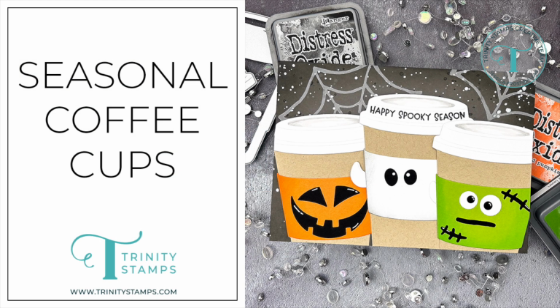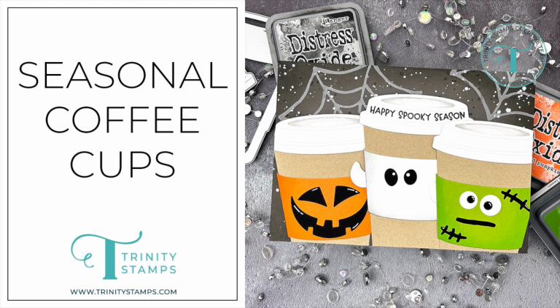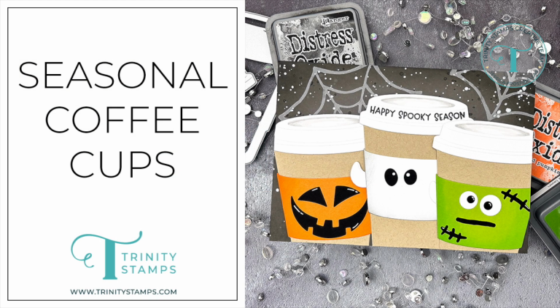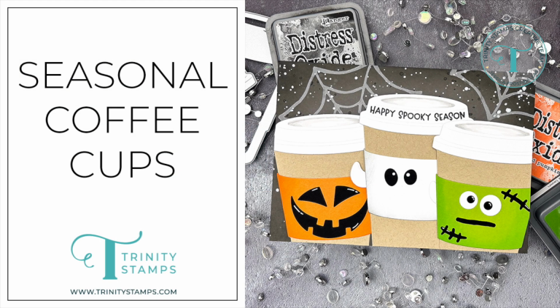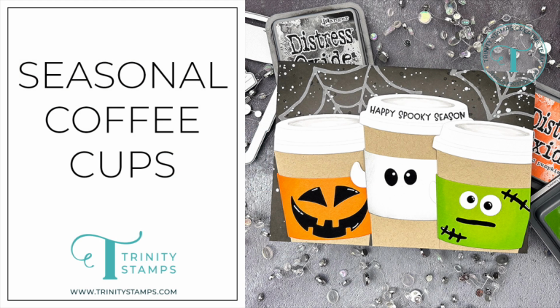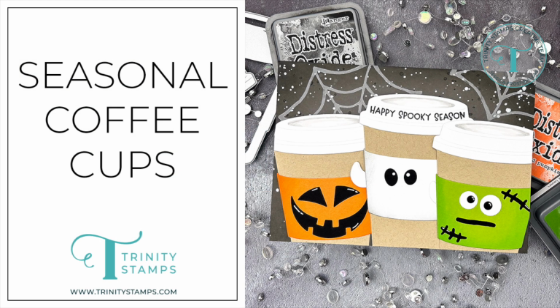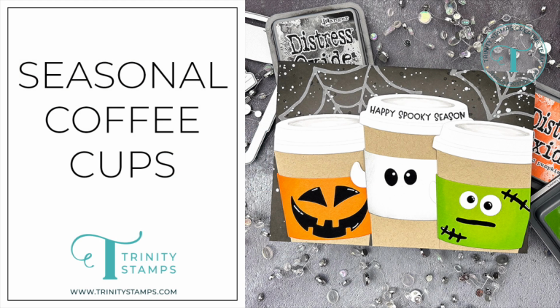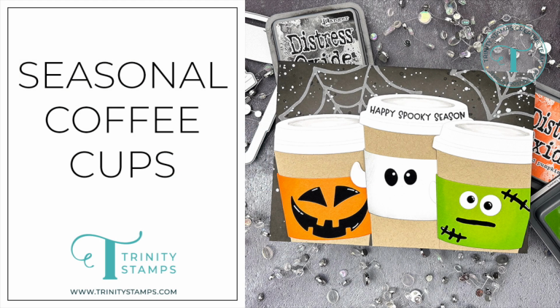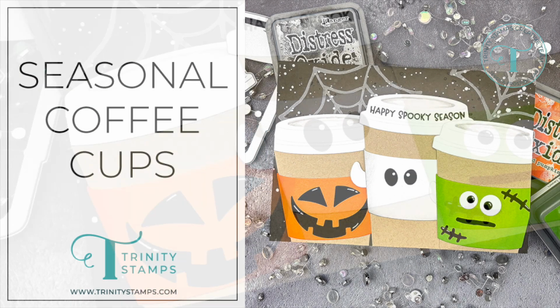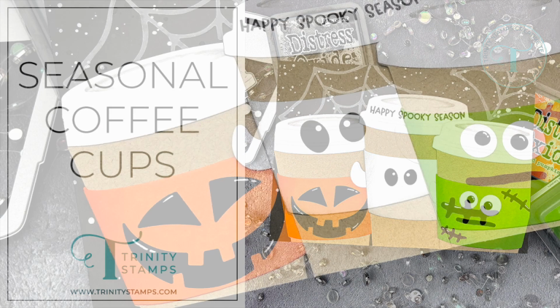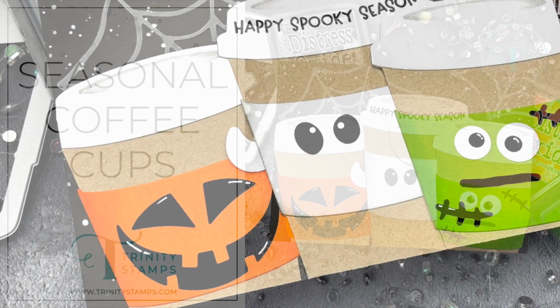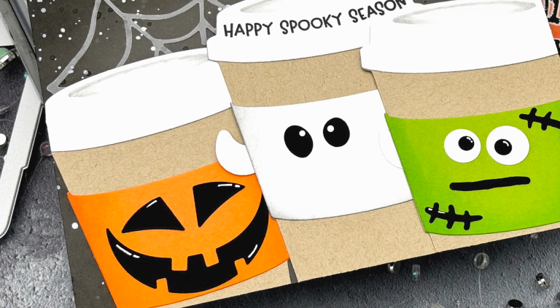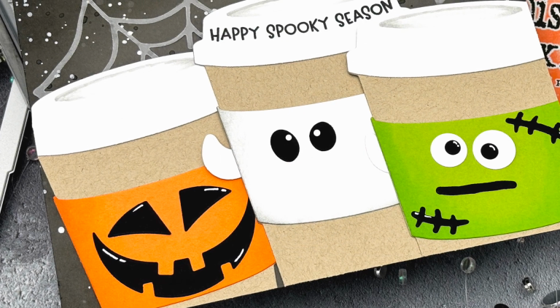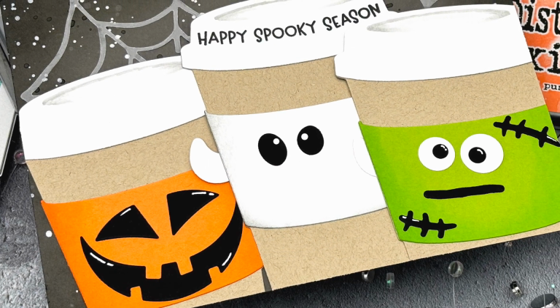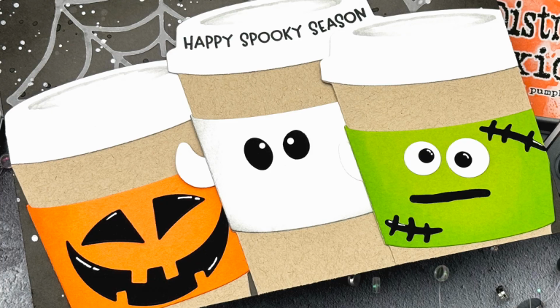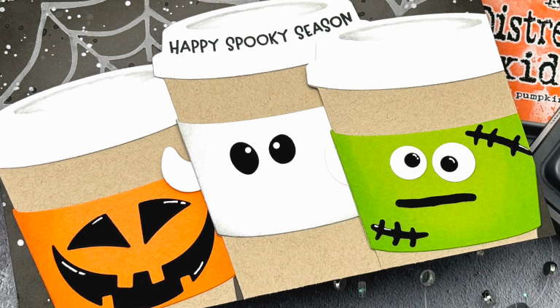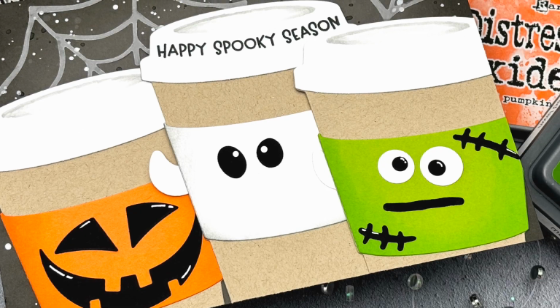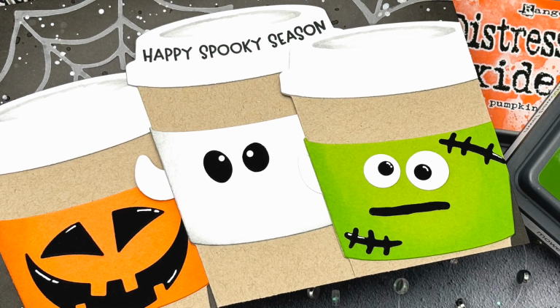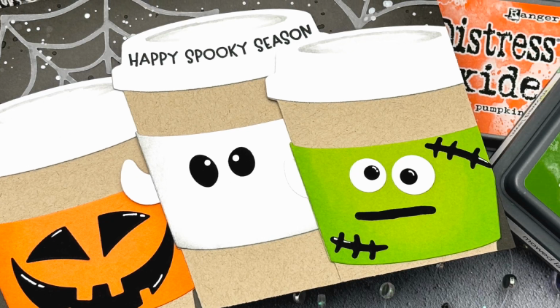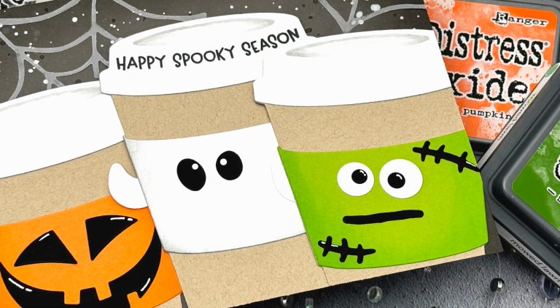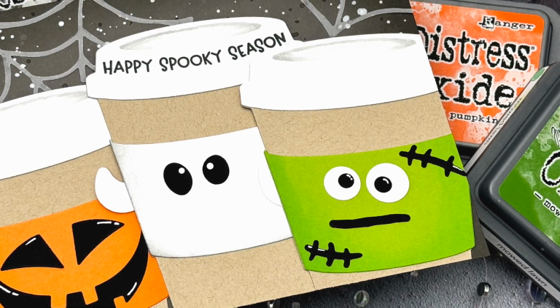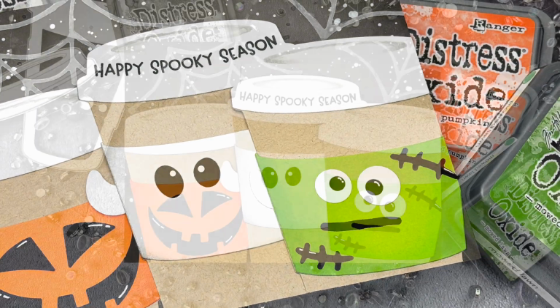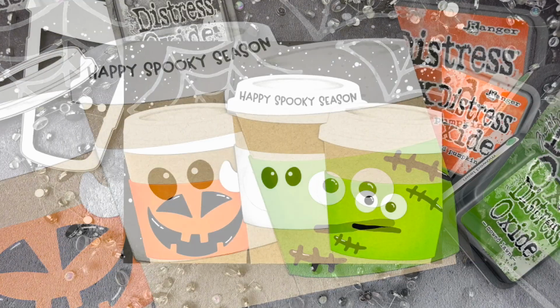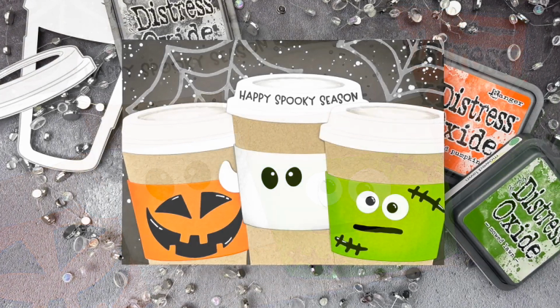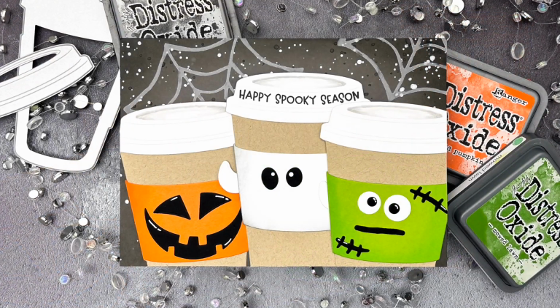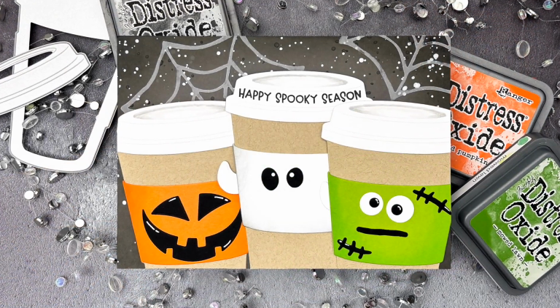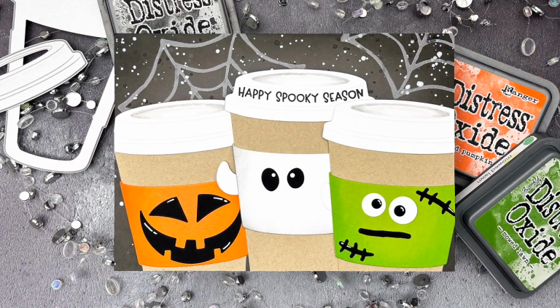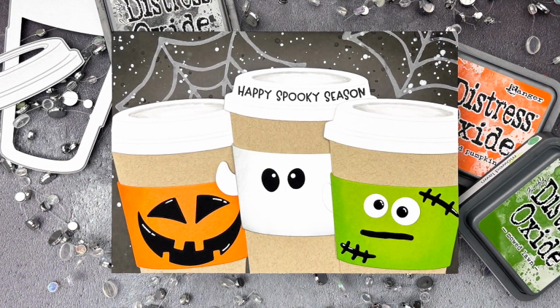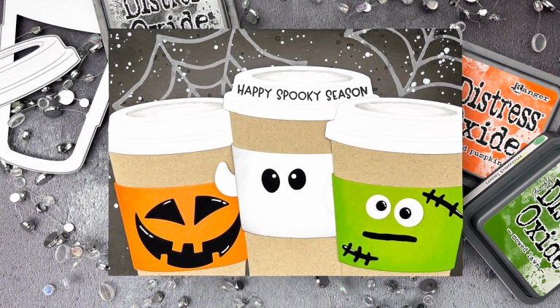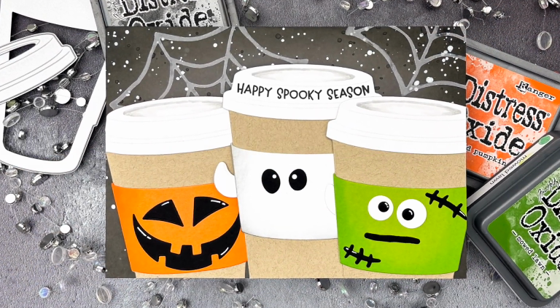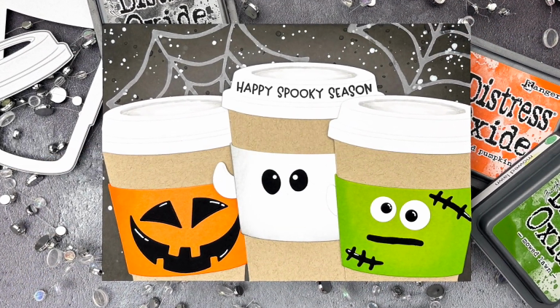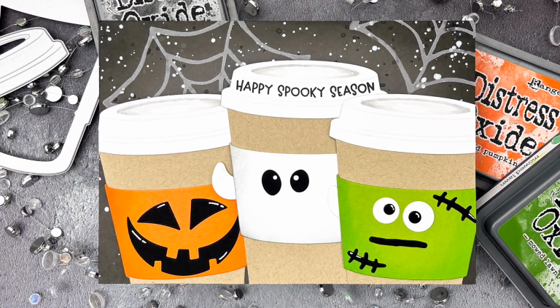Hello! Jessica Frost Ballas here with a video for Trinity Stamps. Today I'm combining two die sets to create a trio of fun seasonal coffee cups, so let's get started.